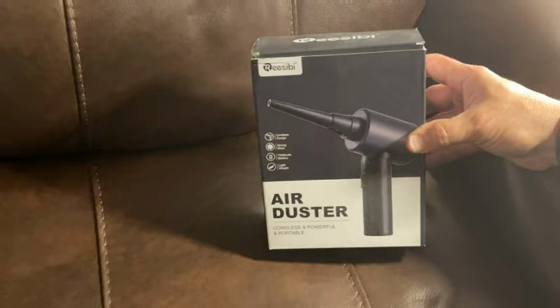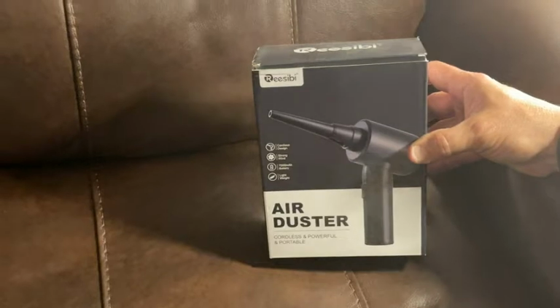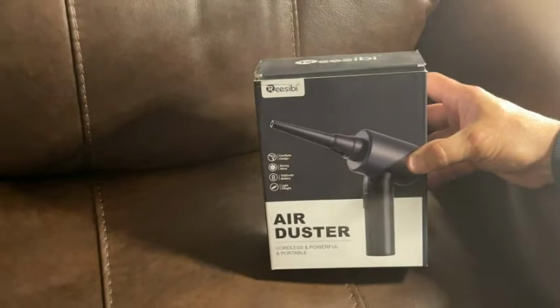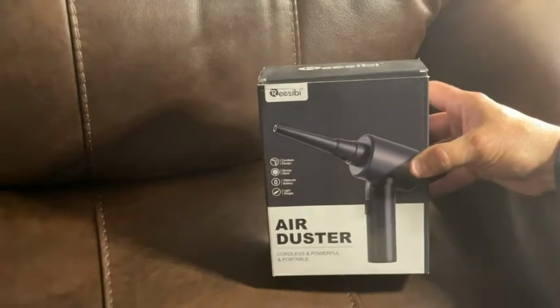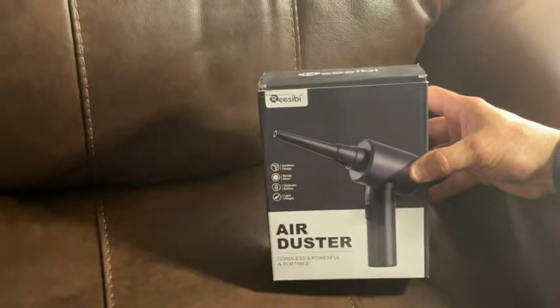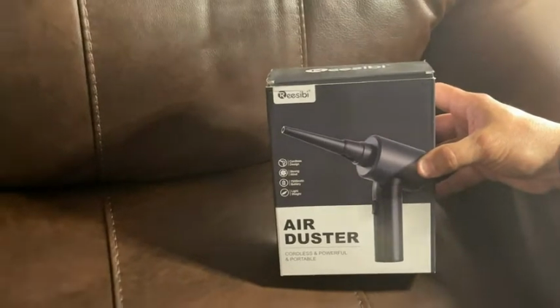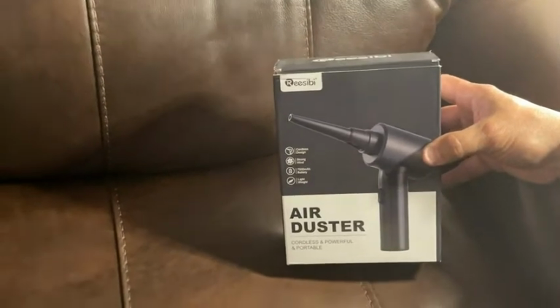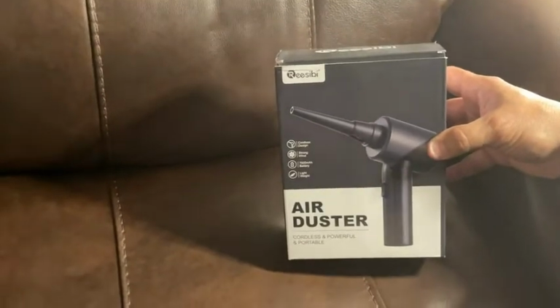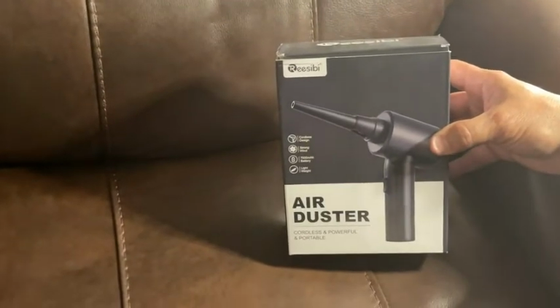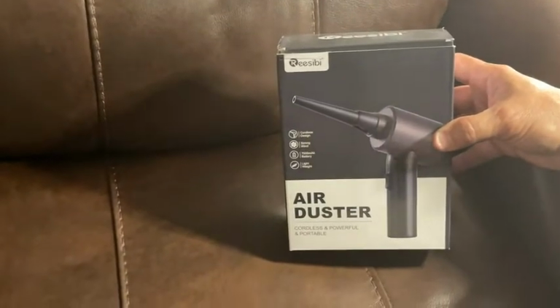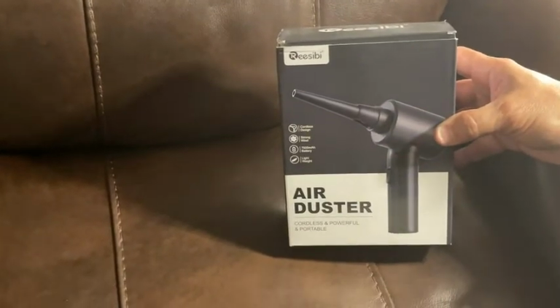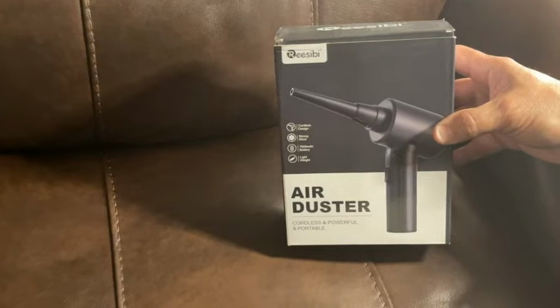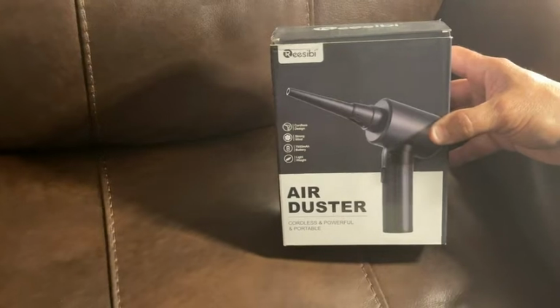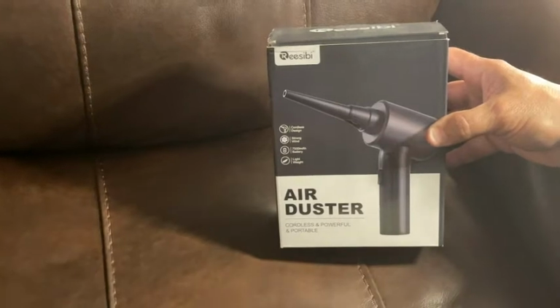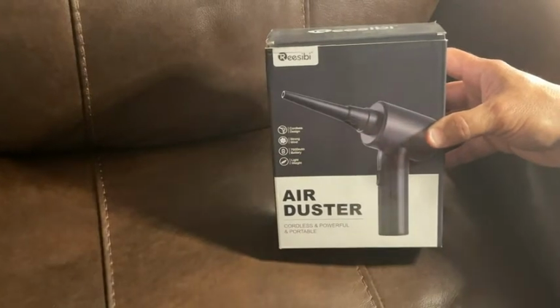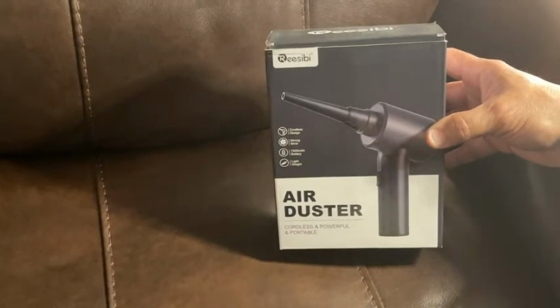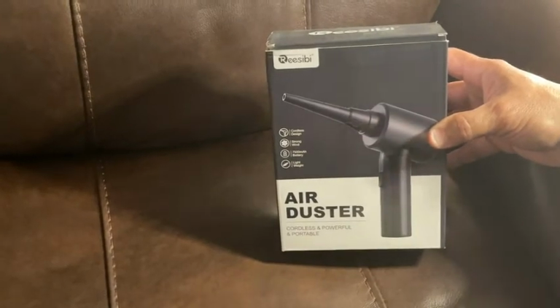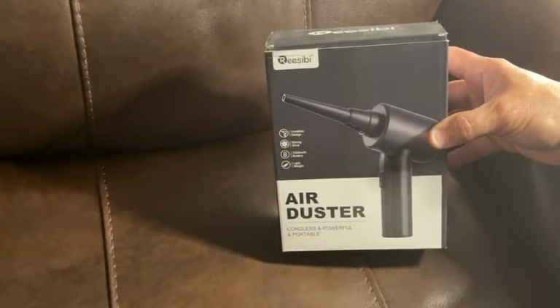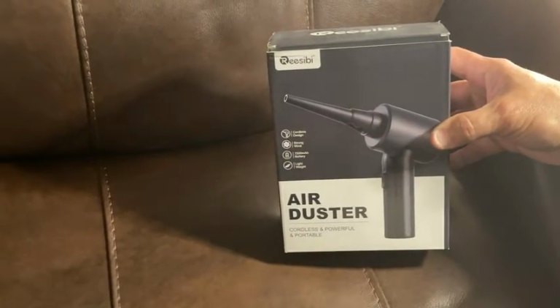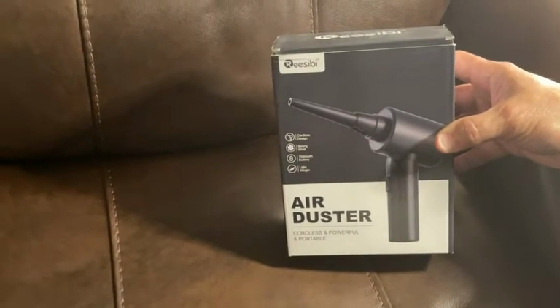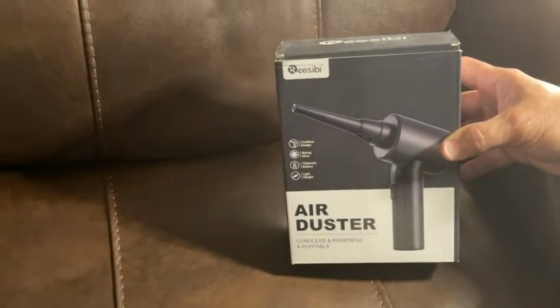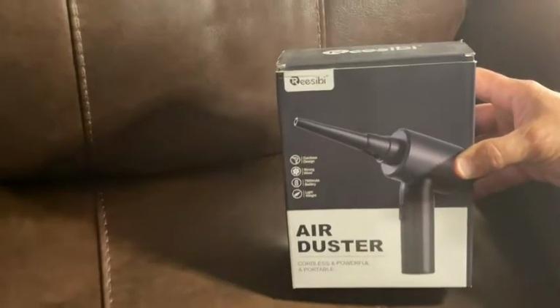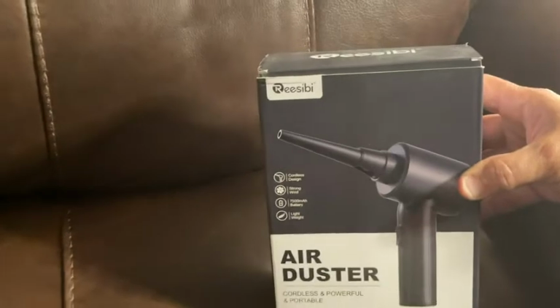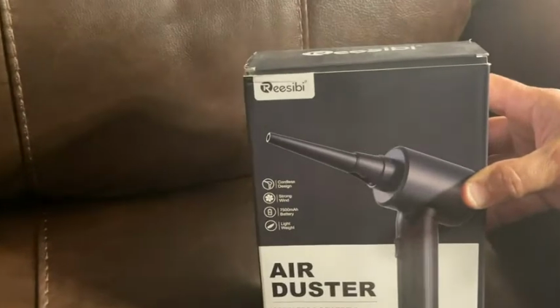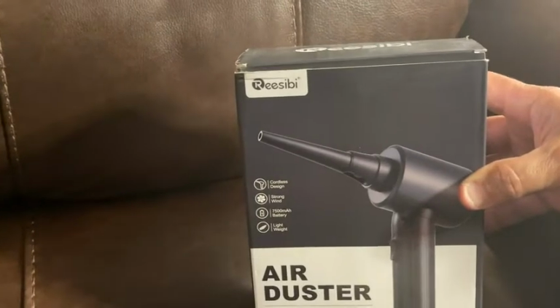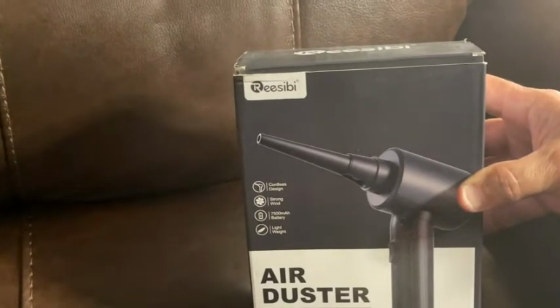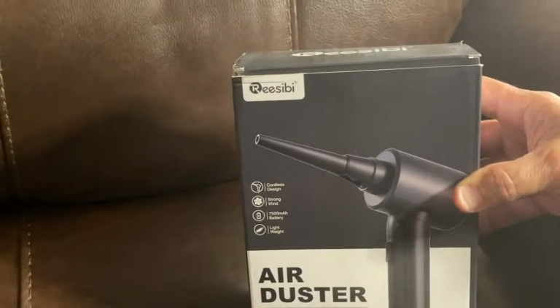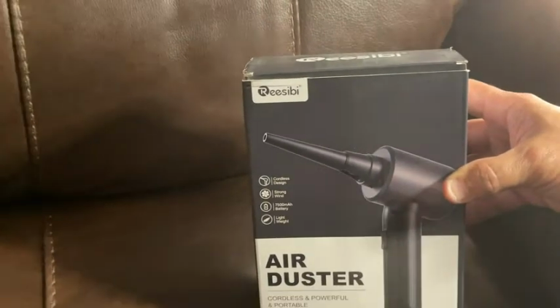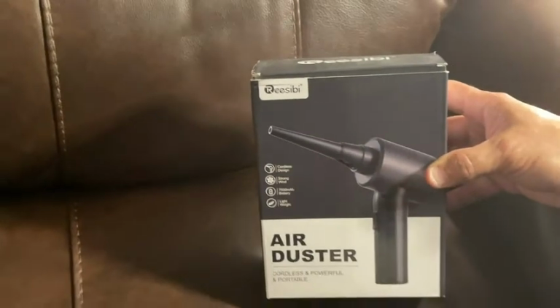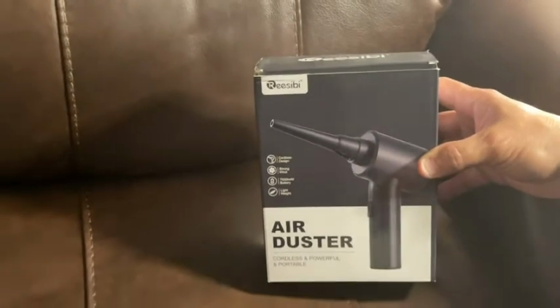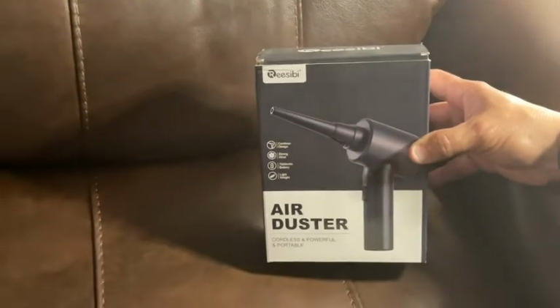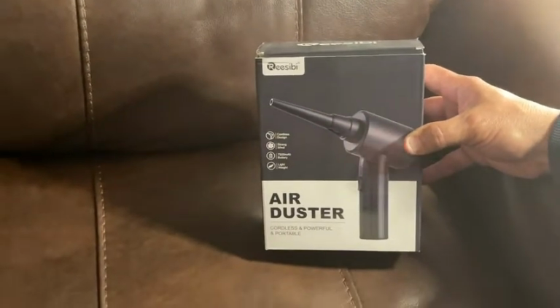Hey guys, my name is Matt and I'm excited to do a review on this air duster. I was doing some research and this is one of the most powerful air dusters. It's by REESBI. It's on Amazon. It is cordless, it's powerful, and it's portable.